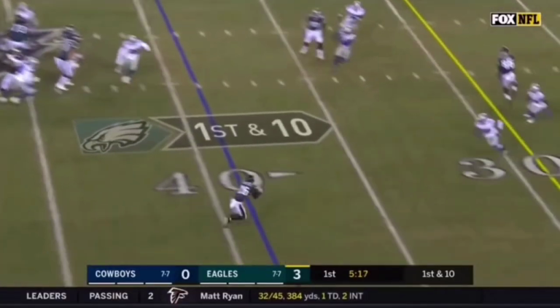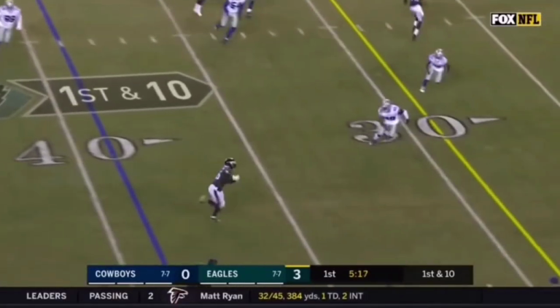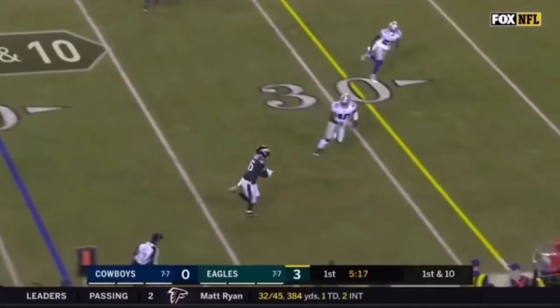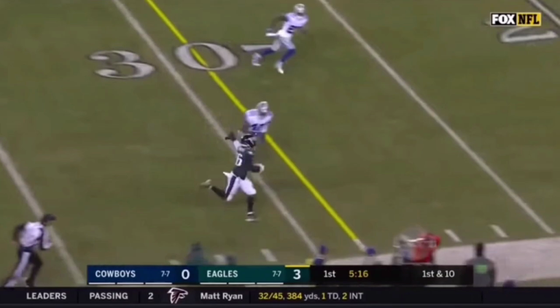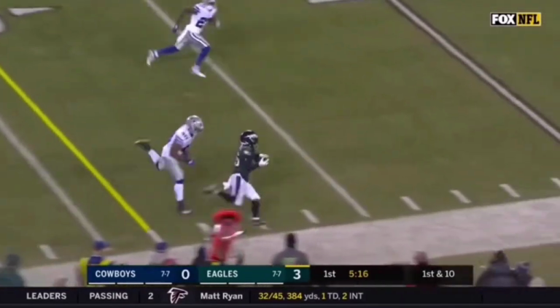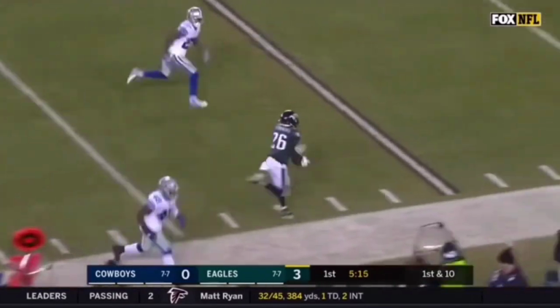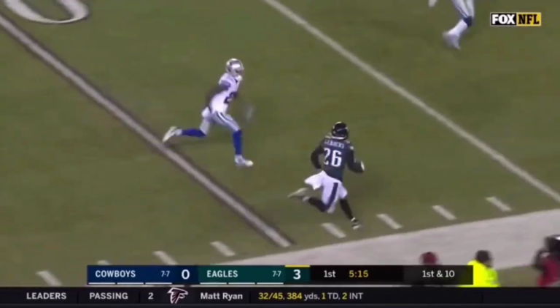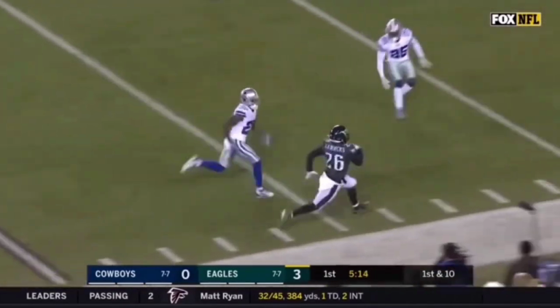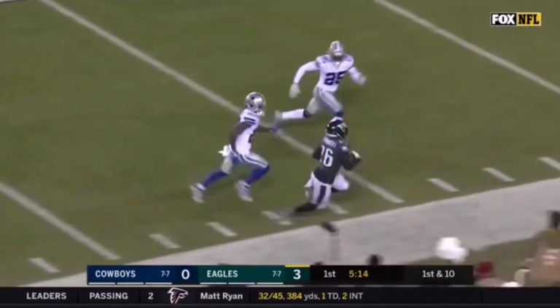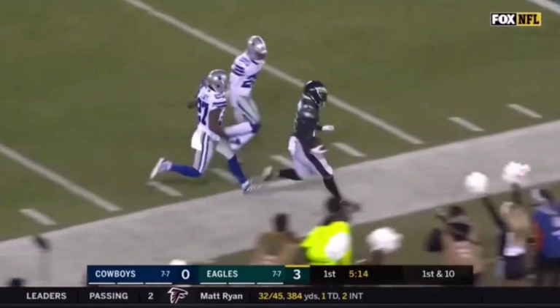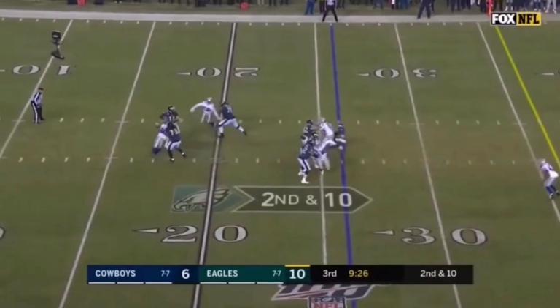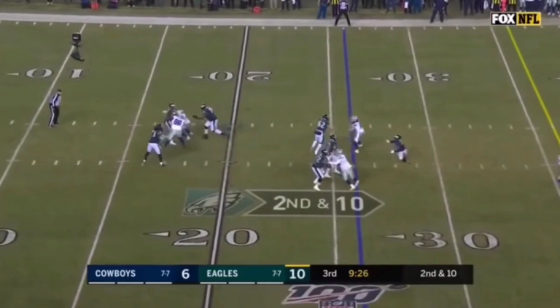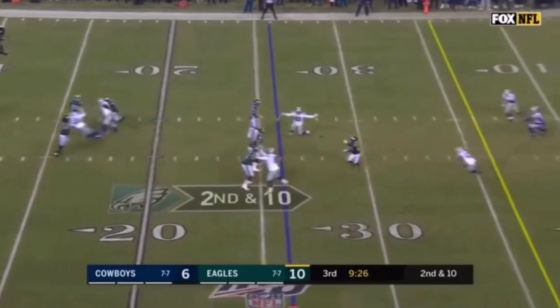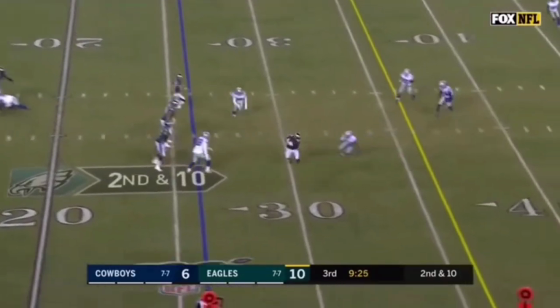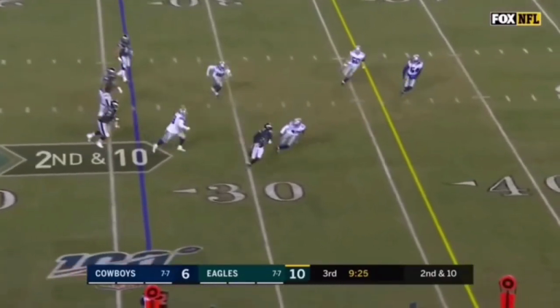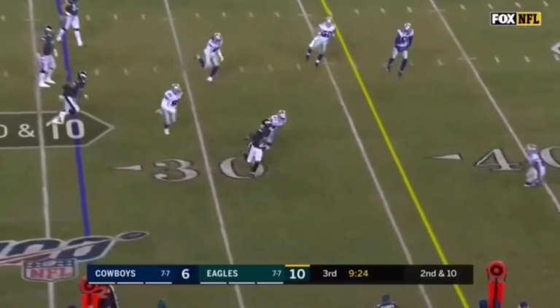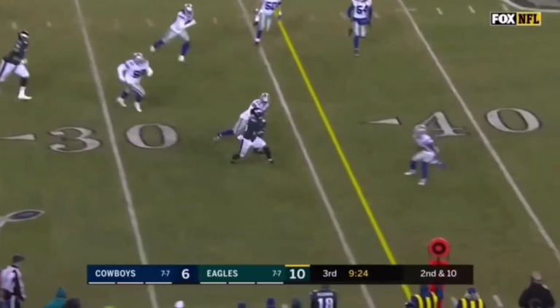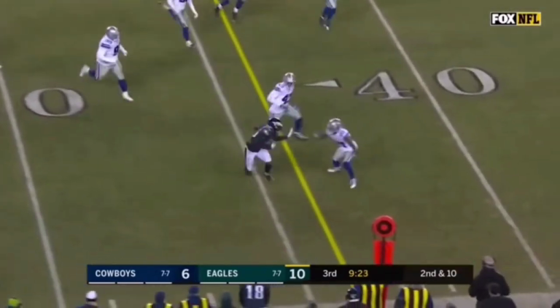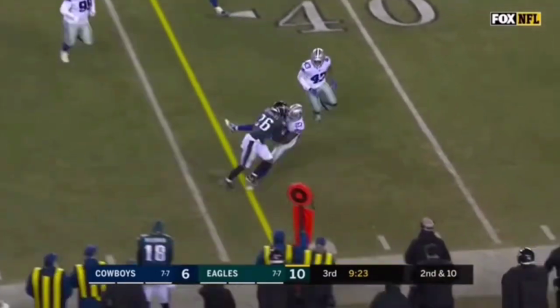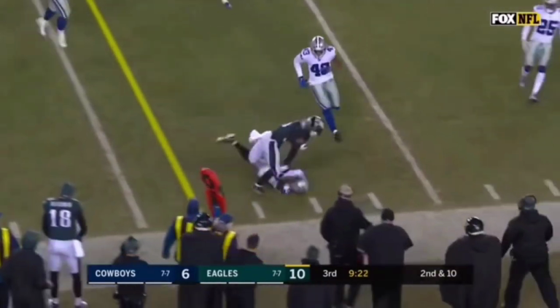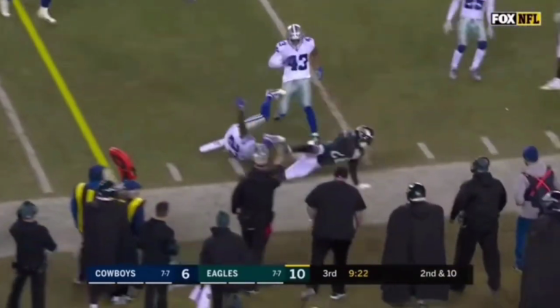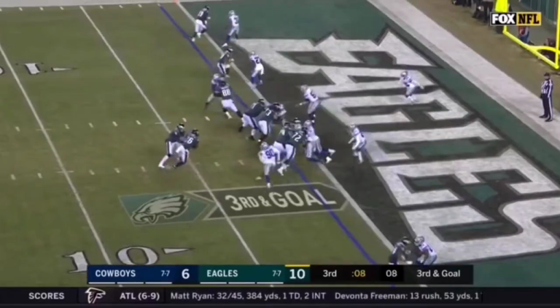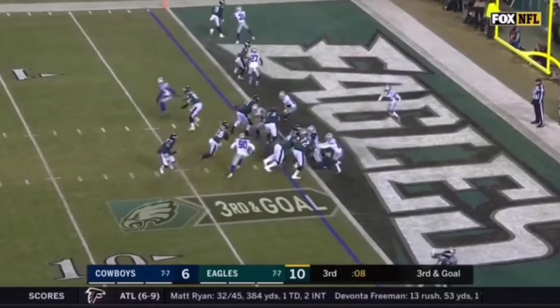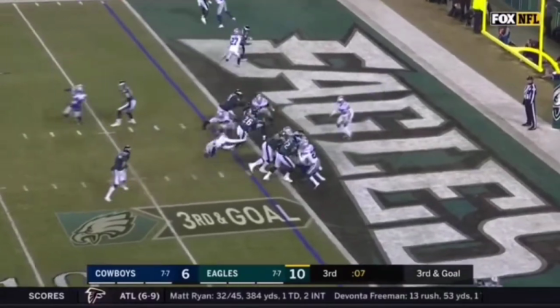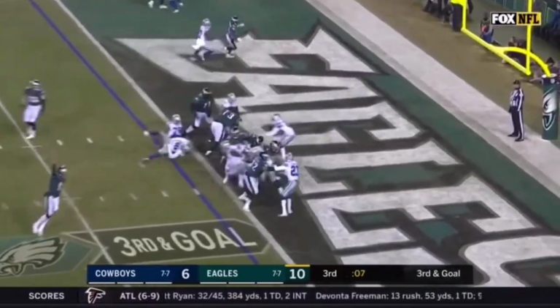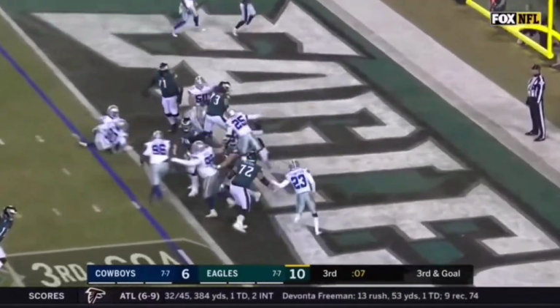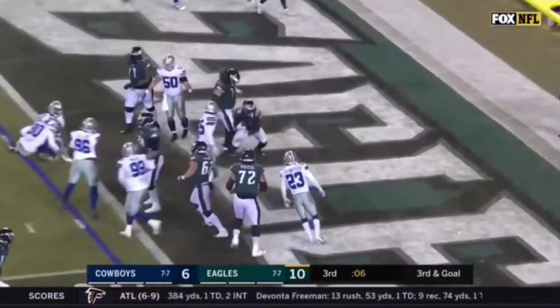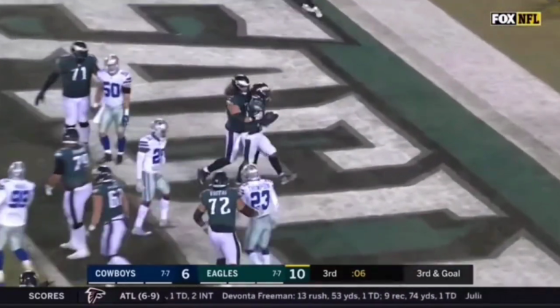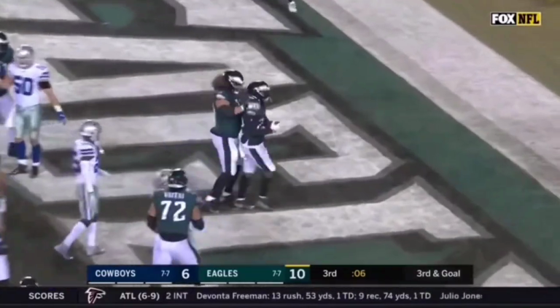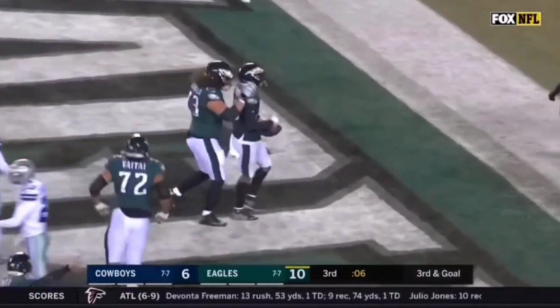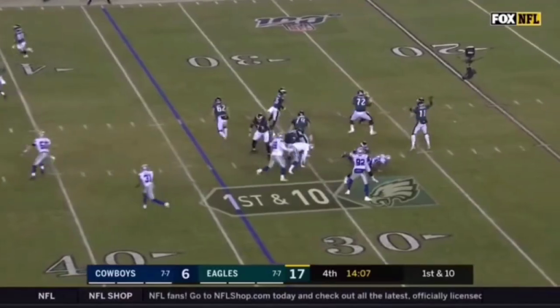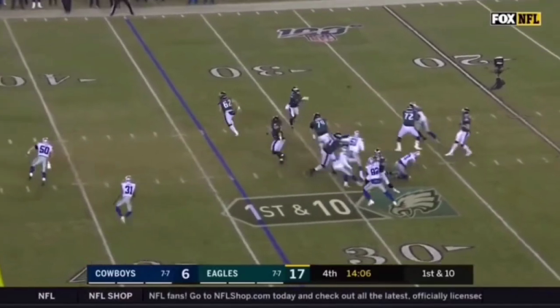On first down — good throw, good catch, good run — Sanders still going. Now after the drop back the pass is caught. Nice move by Sanders. Sanders got it — touchdown. Philadelphia by 11.